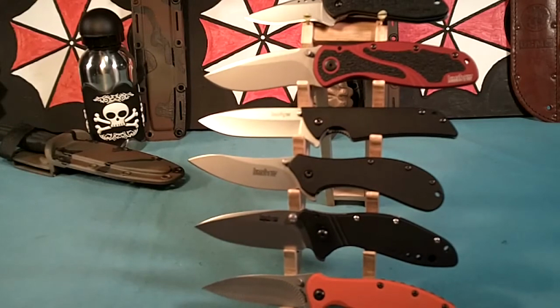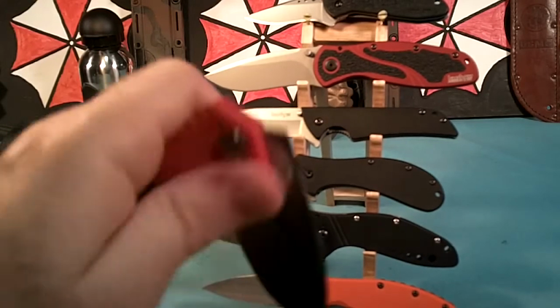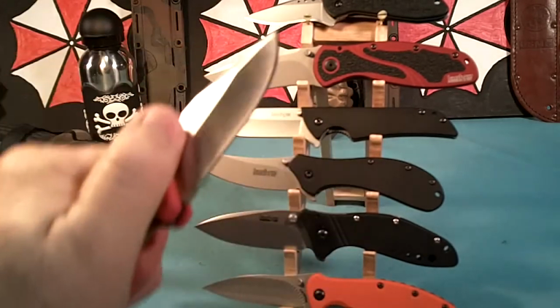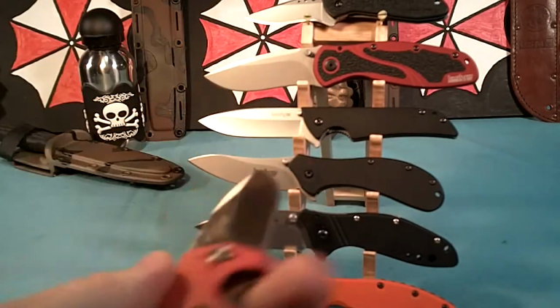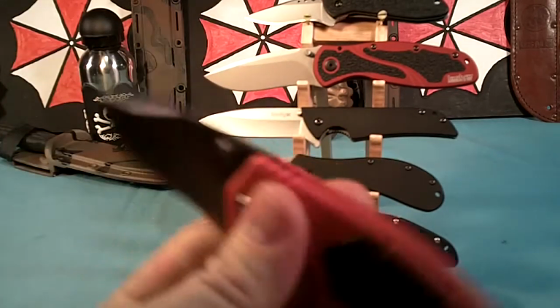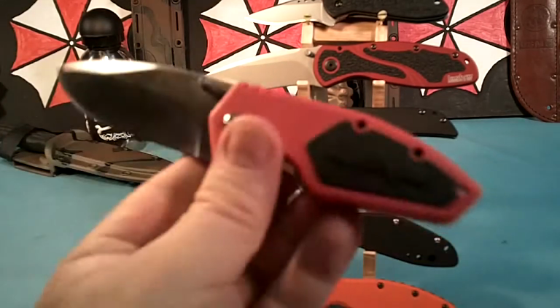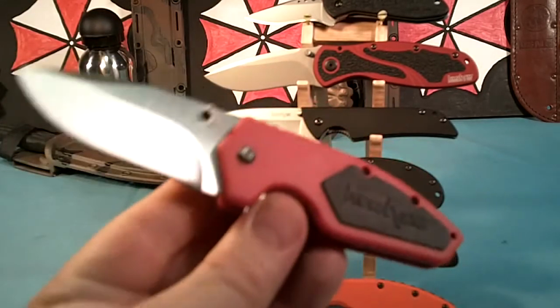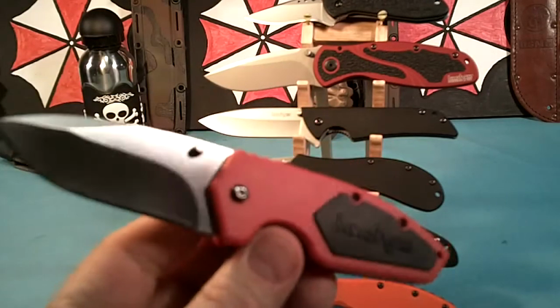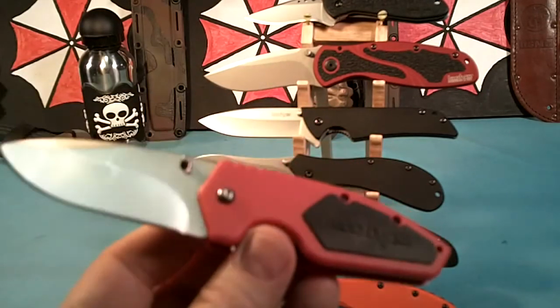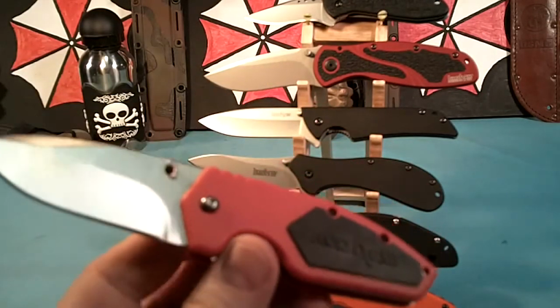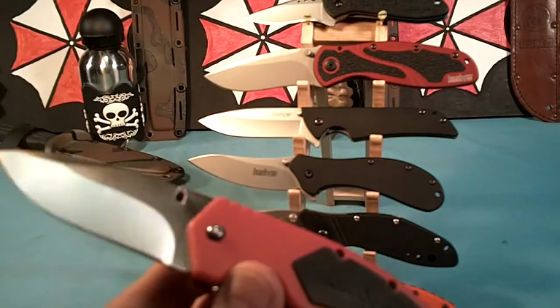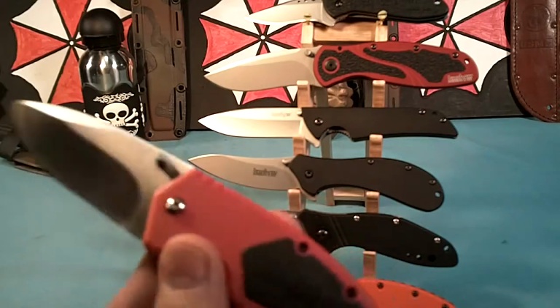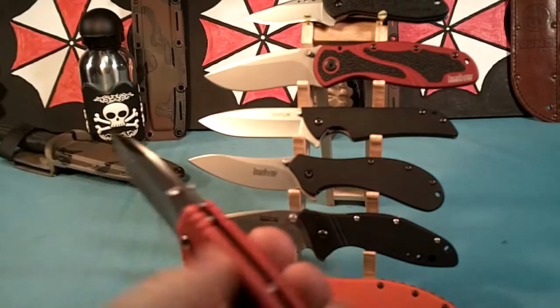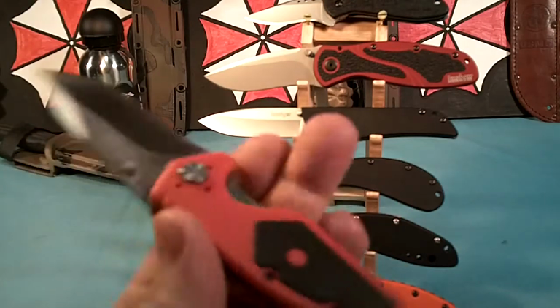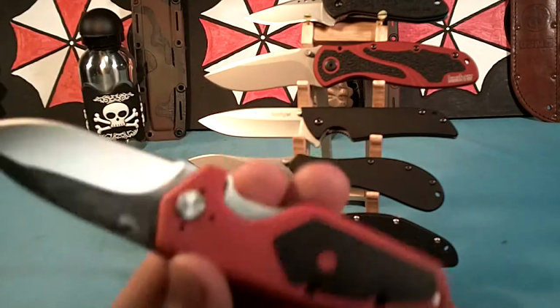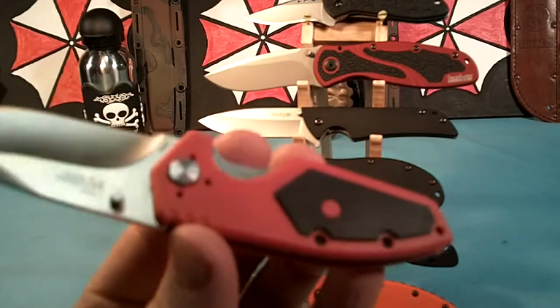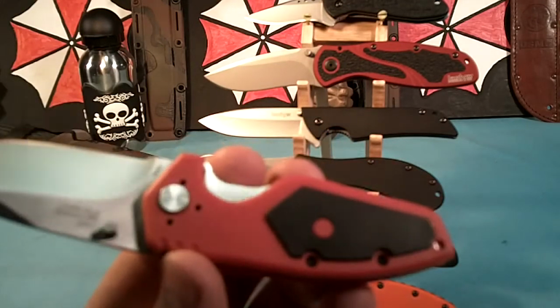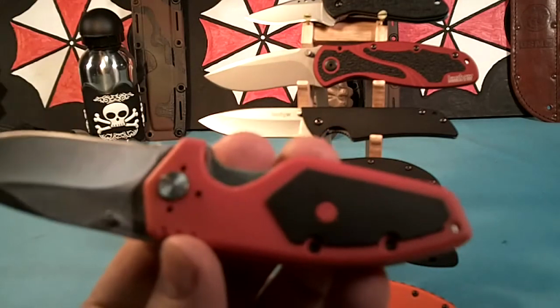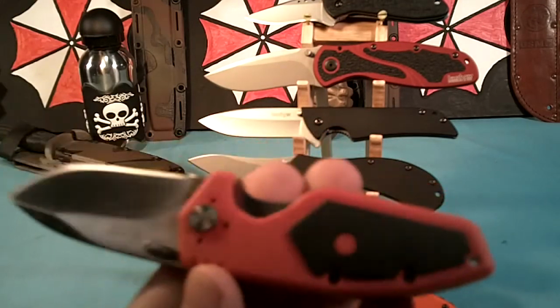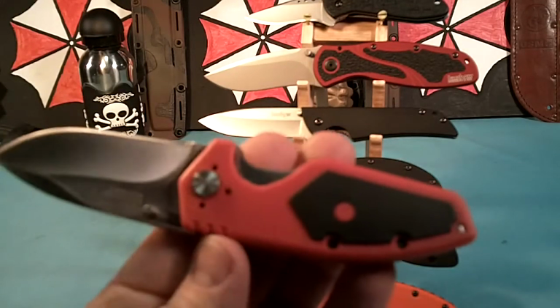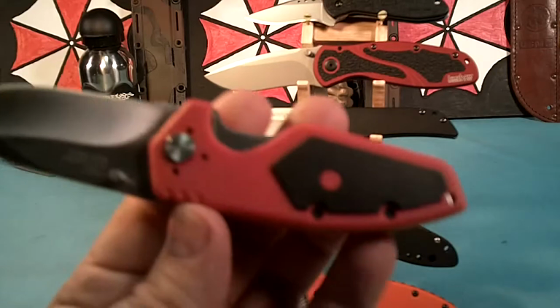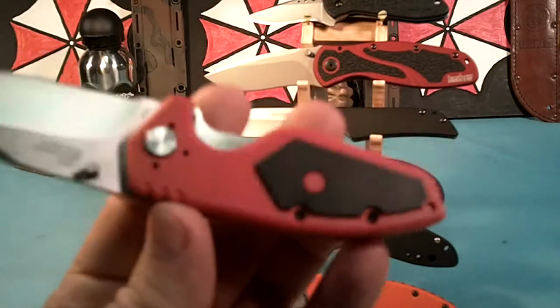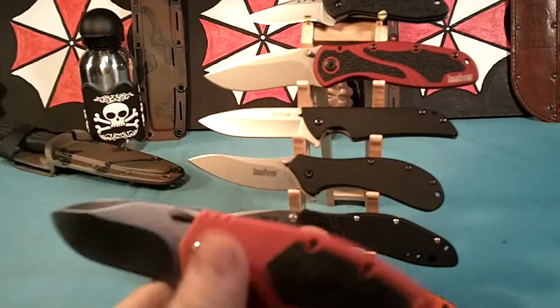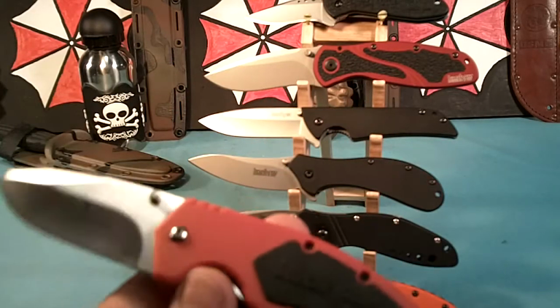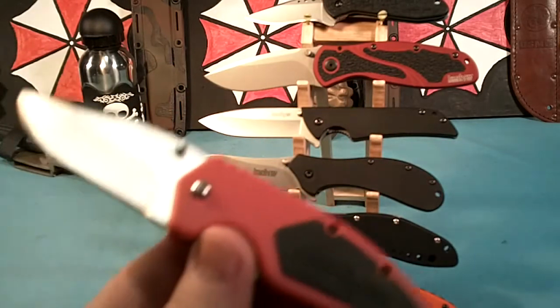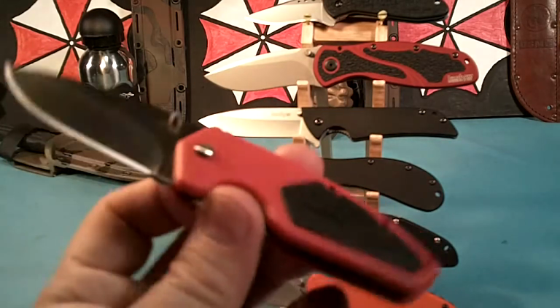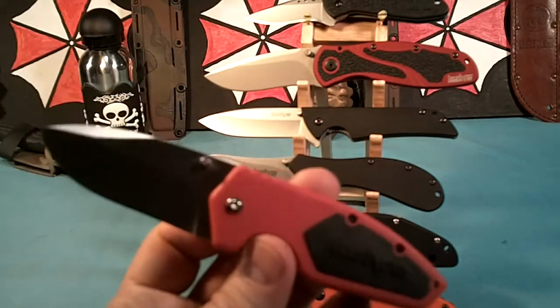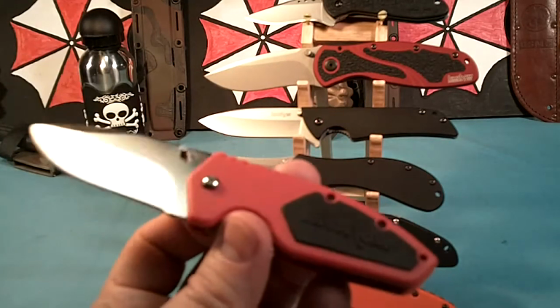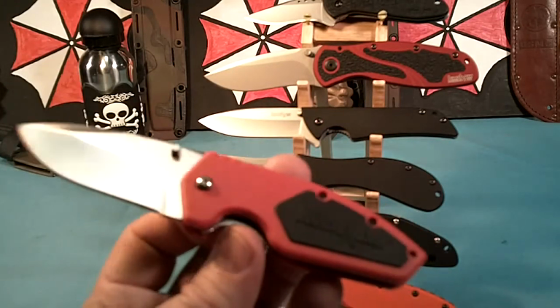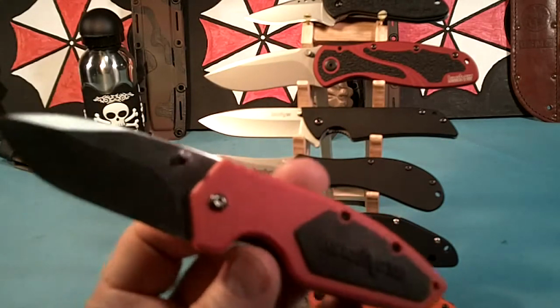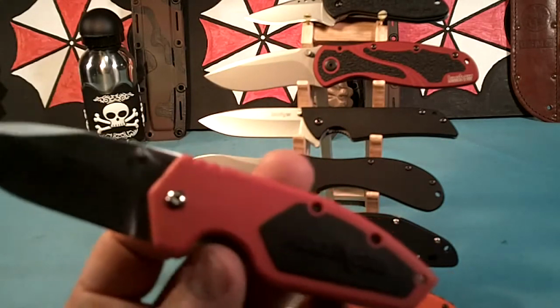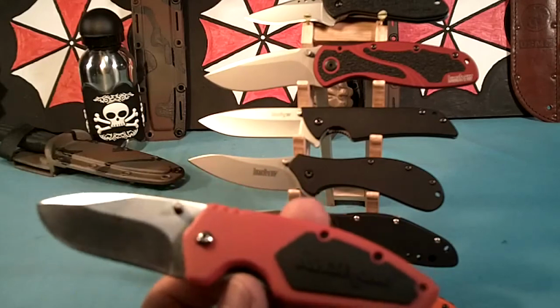Another little knife is the Kershaw Half Ton. This costs like about $10. Really nice for a pocket carry. I took the pocket clip off of this one also — it just gets in the way. This is a really nice deep pocket carry, but it's made in China.